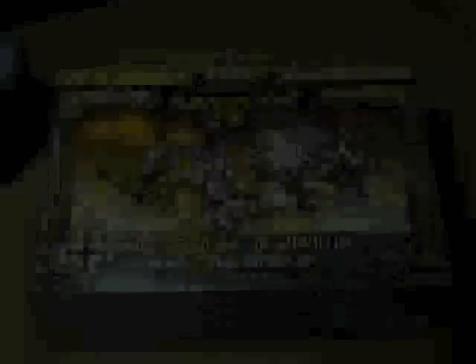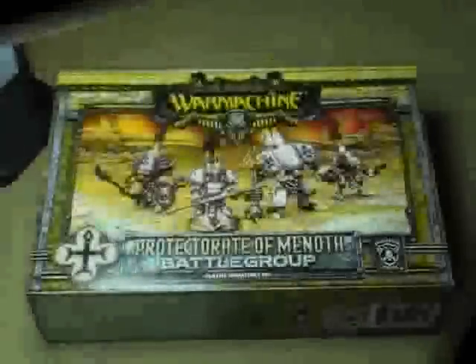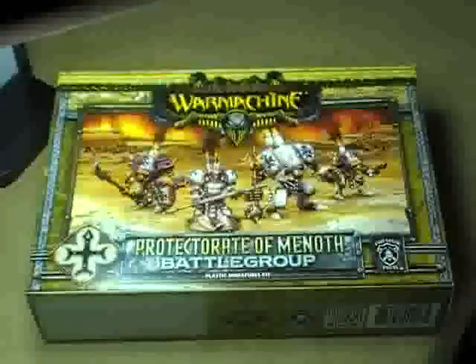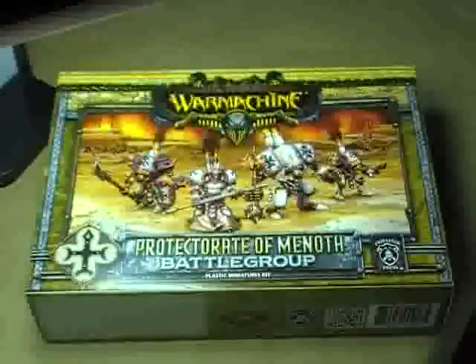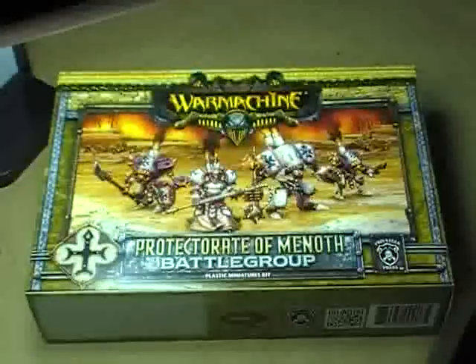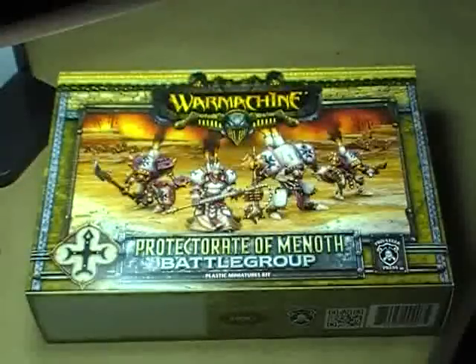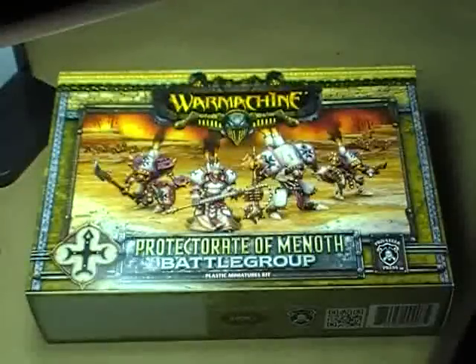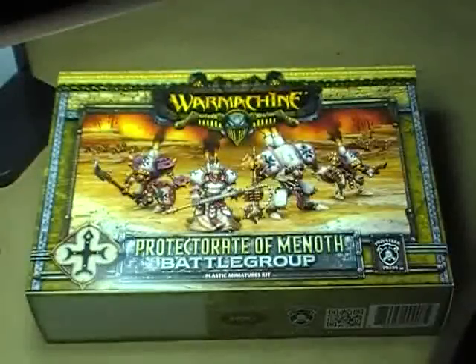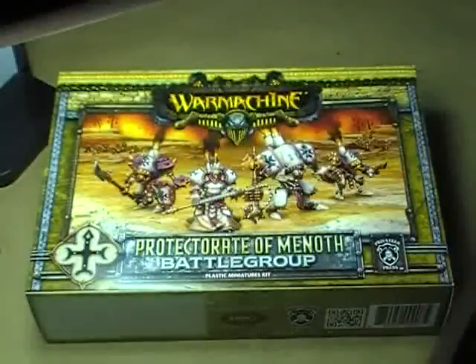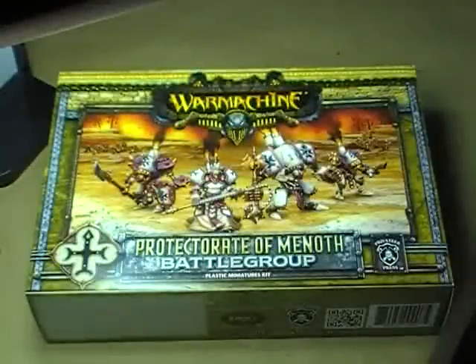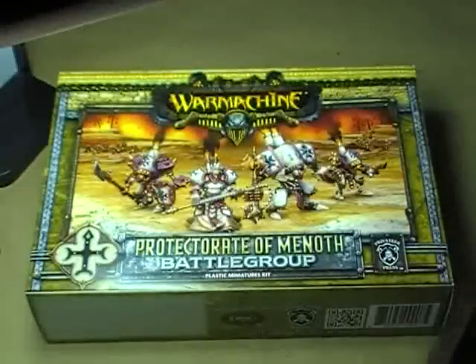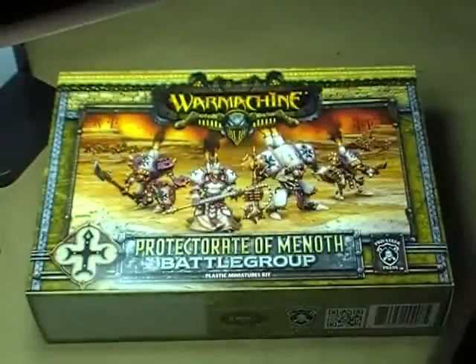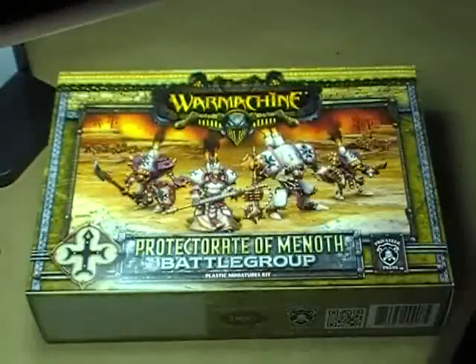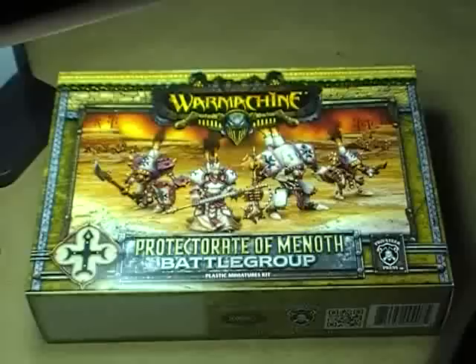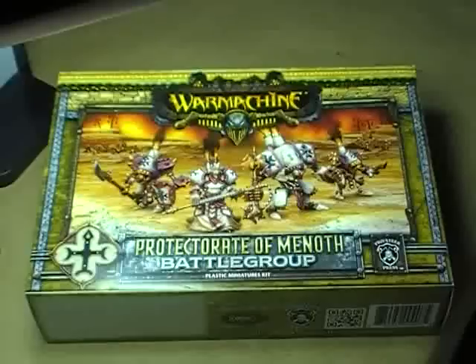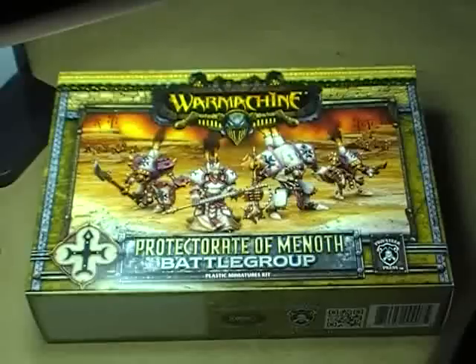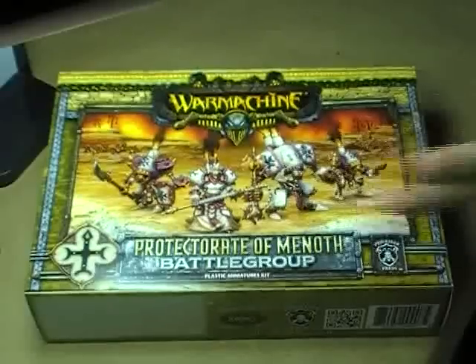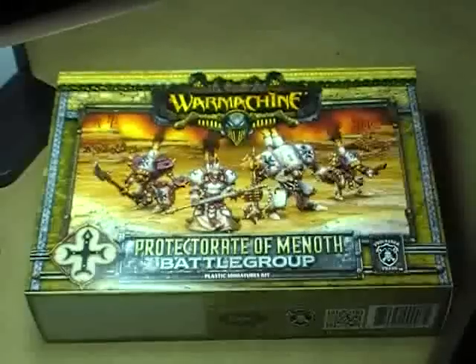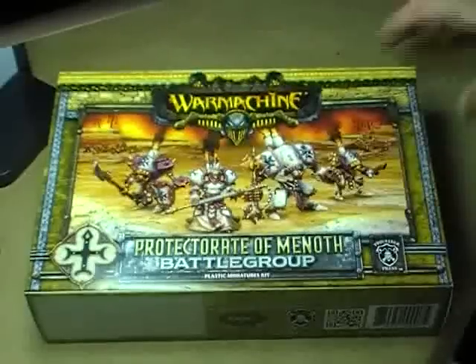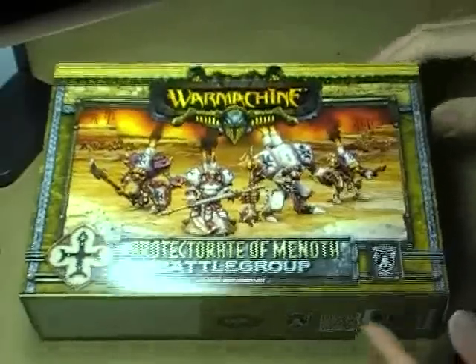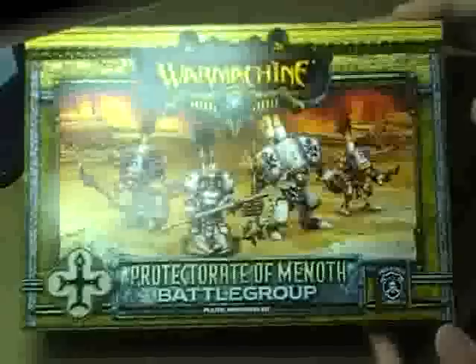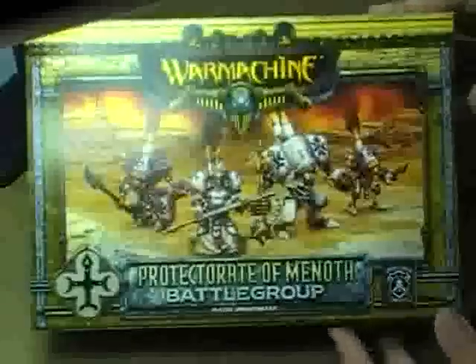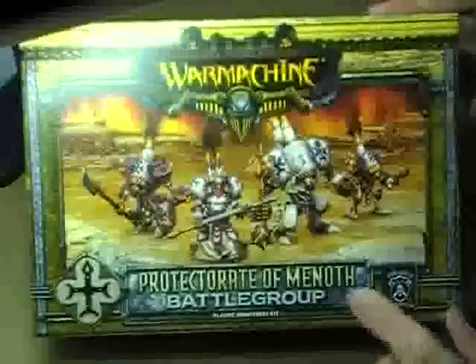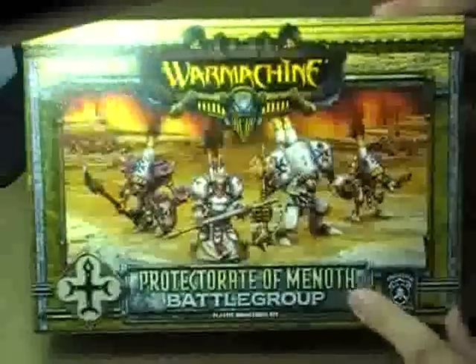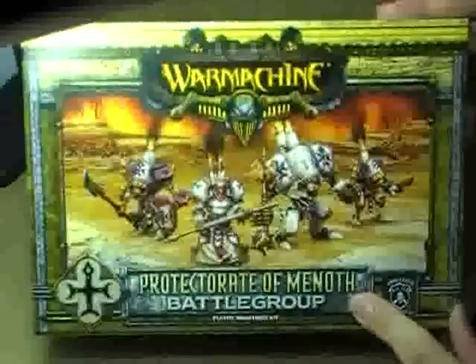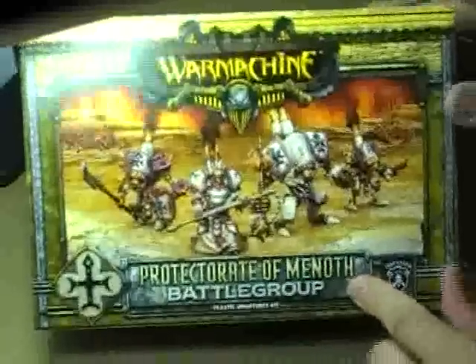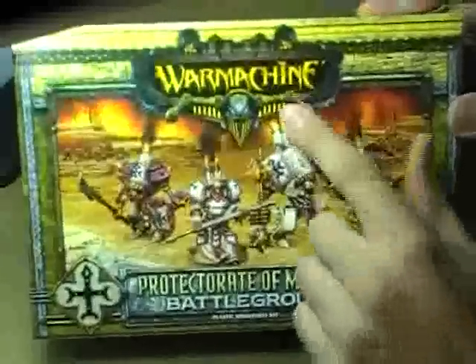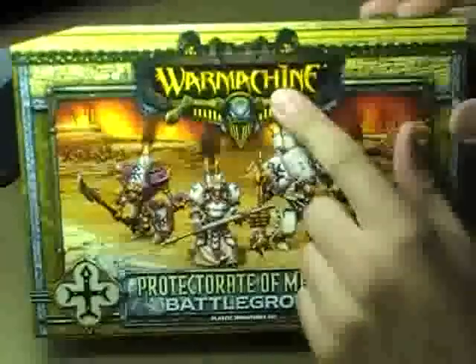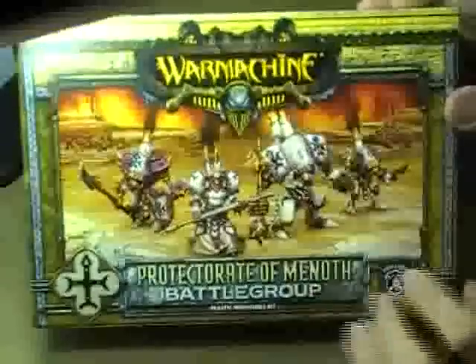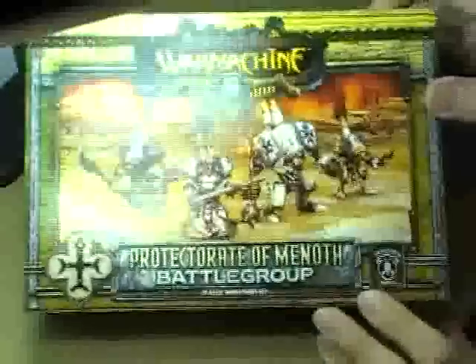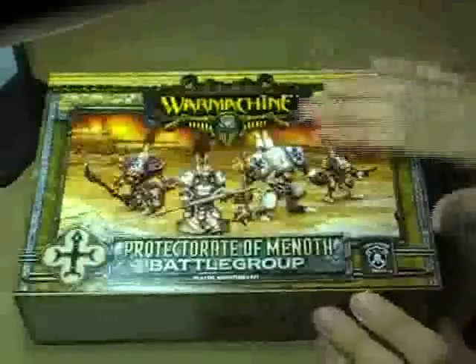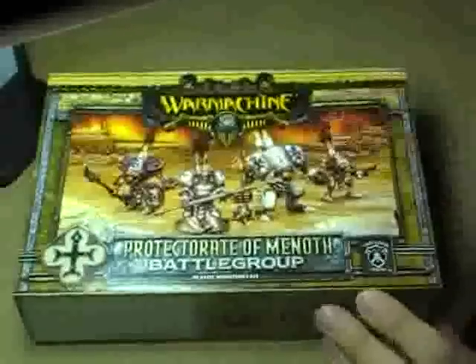Hello, hi everybody, this is Christopher with AGP Productions, and welcome to another edition of AGP Unboxed. Today we're going to be taking a look inside the Protectorate of Menoth Battlegroup boxed set for War Machine by Privateer Press.